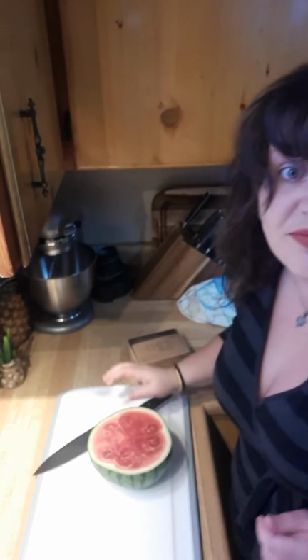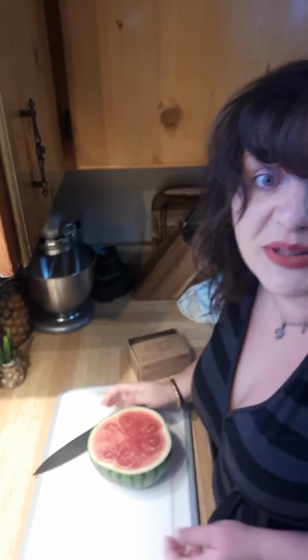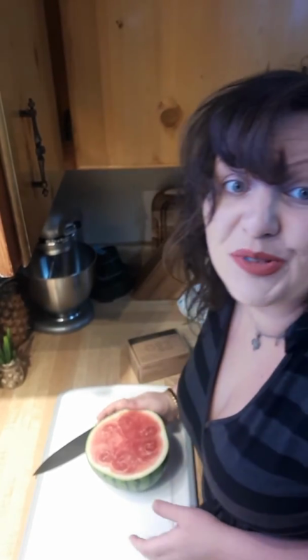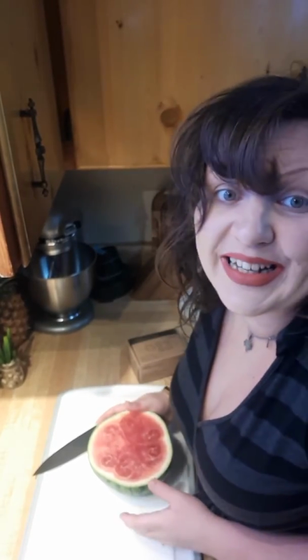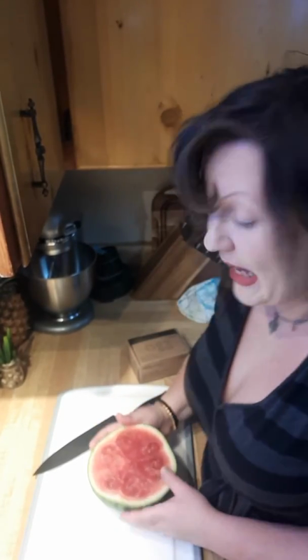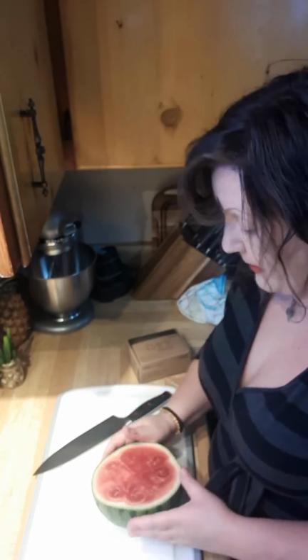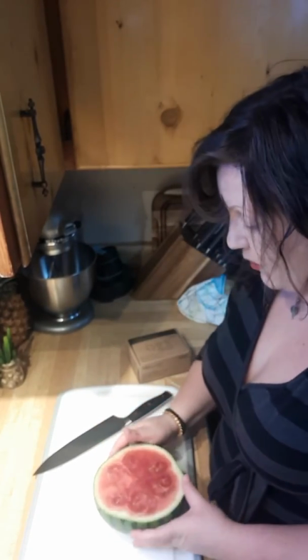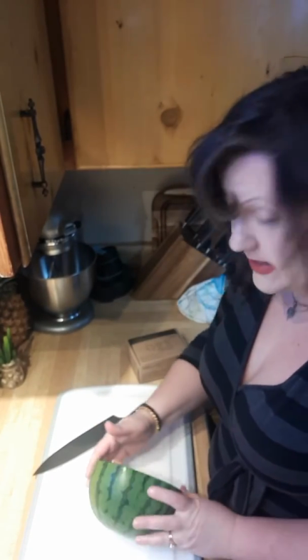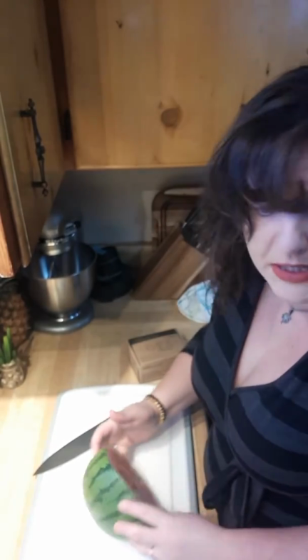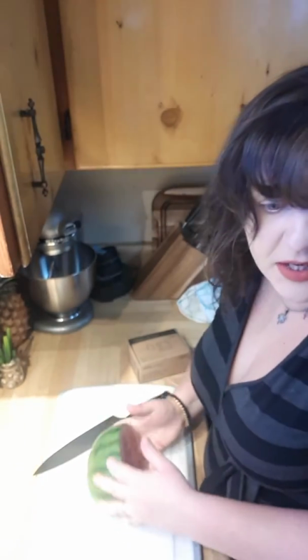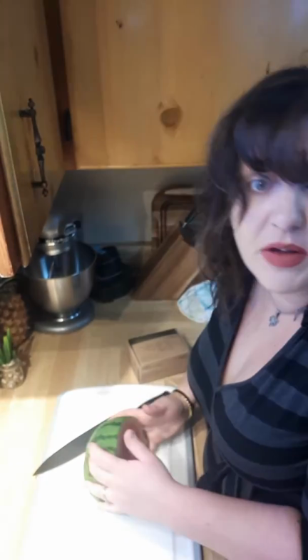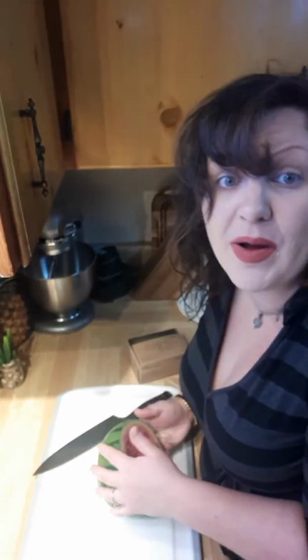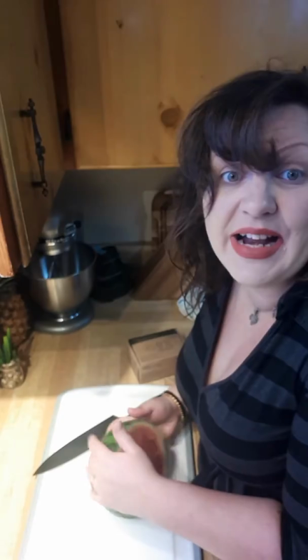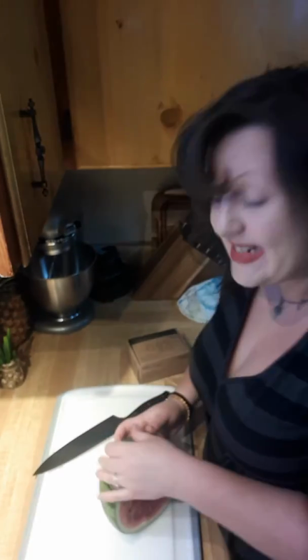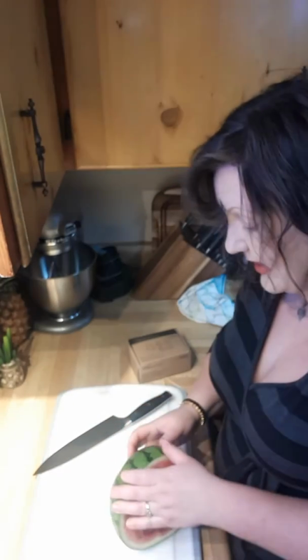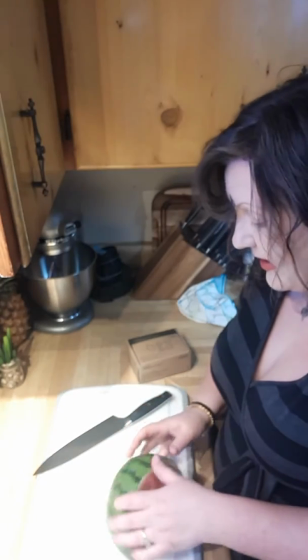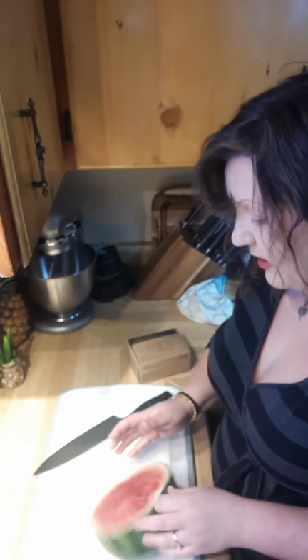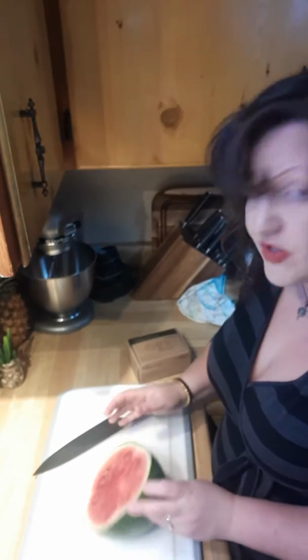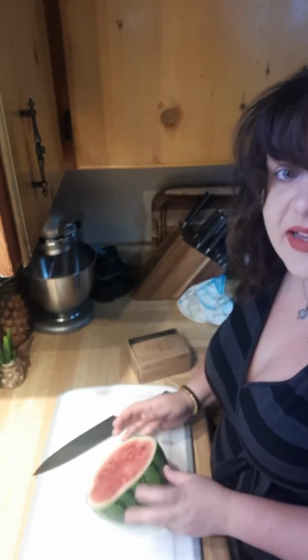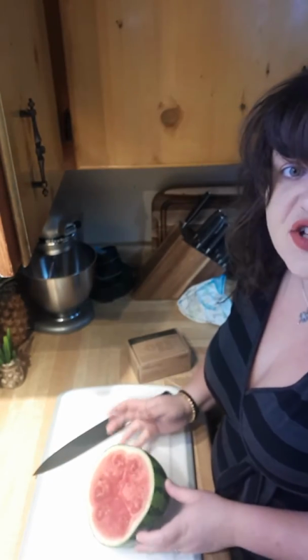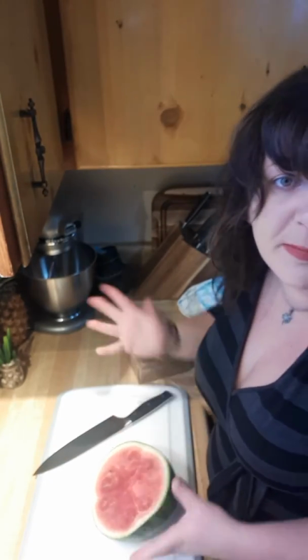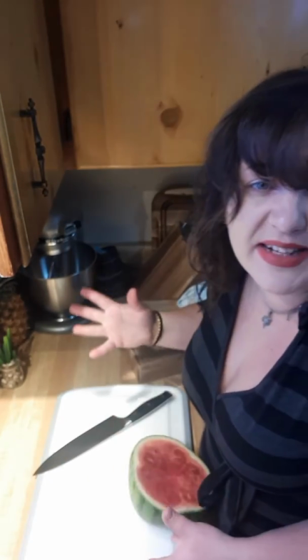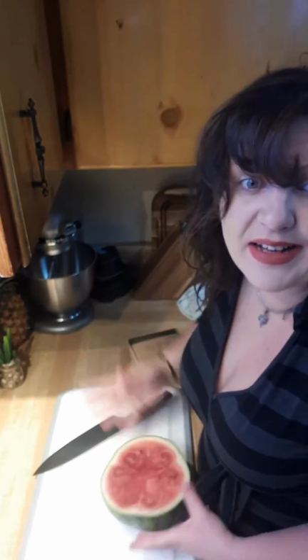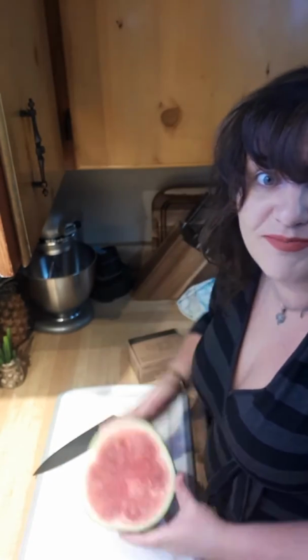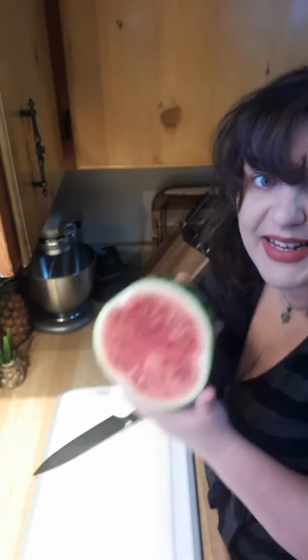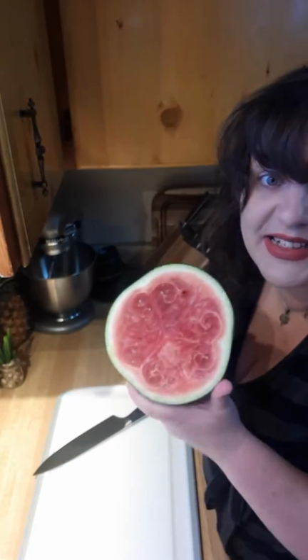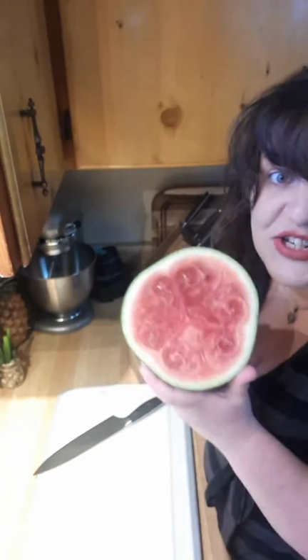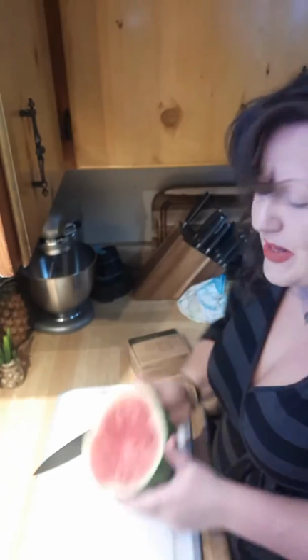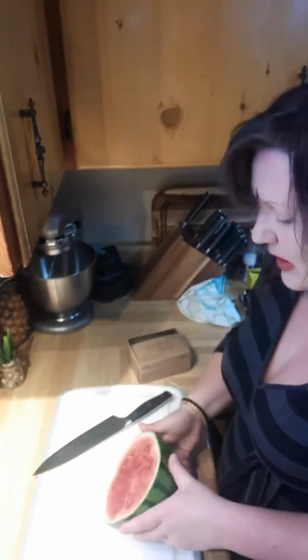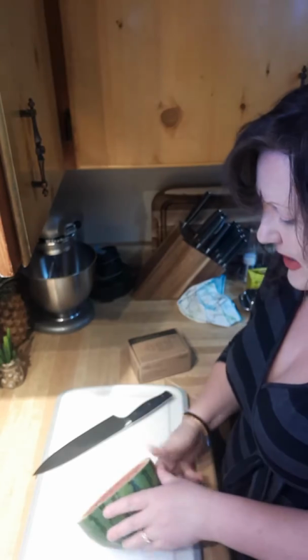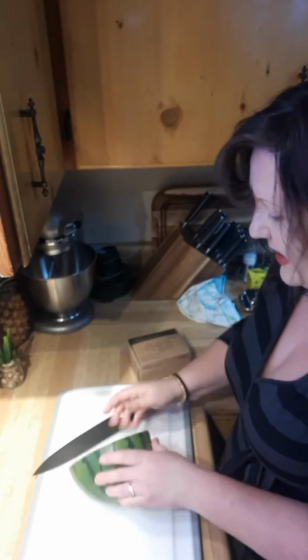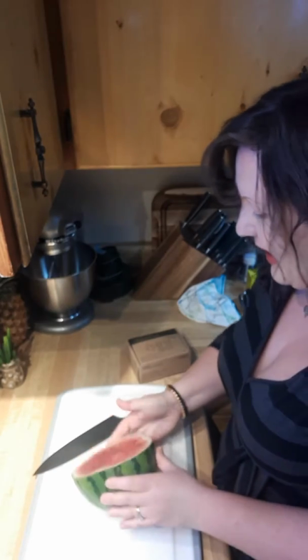Good morning, happy Wednesday, February 19th. We are doing lunch prep again and day two with the watermelon, the other half.